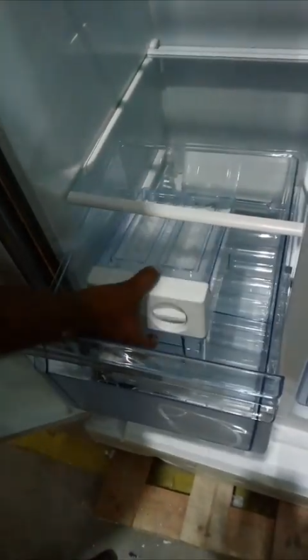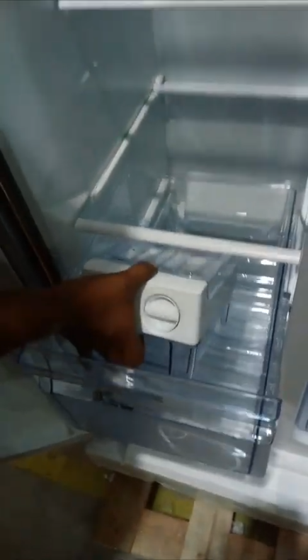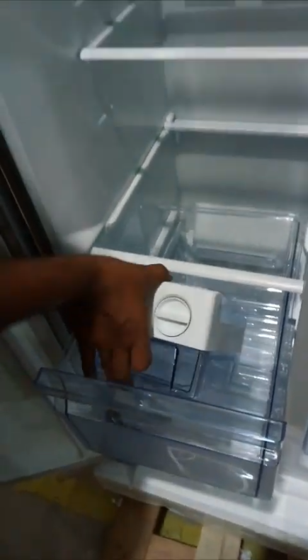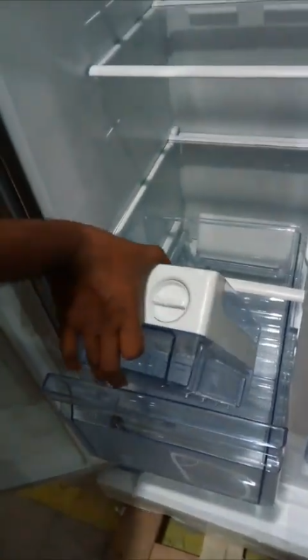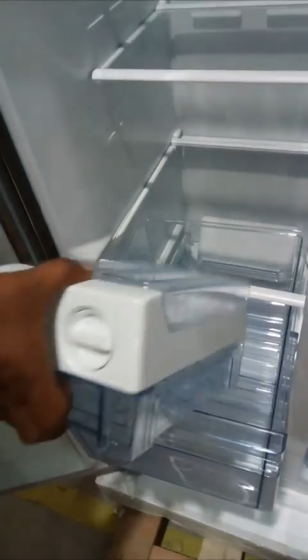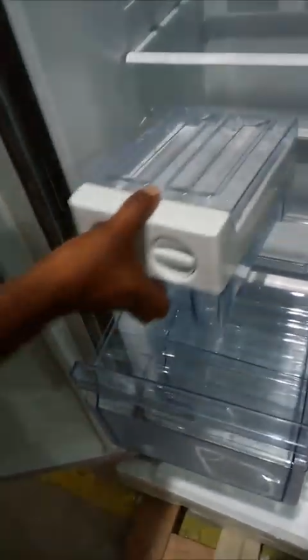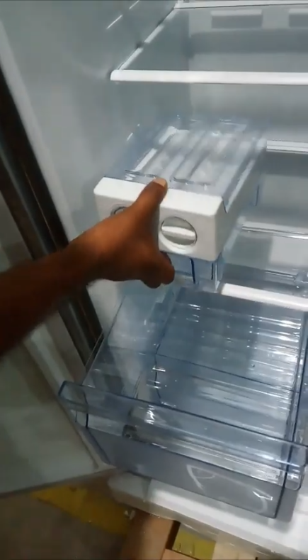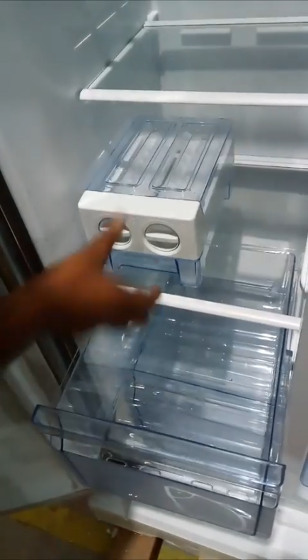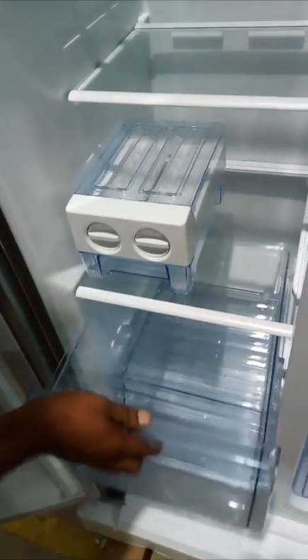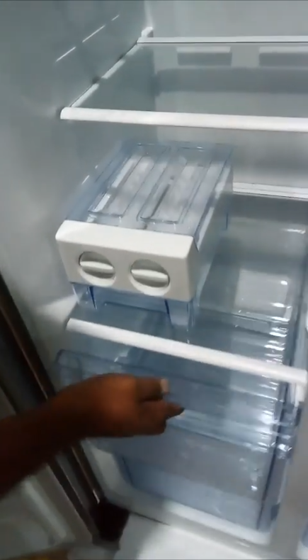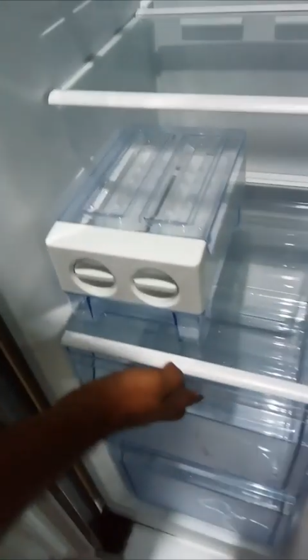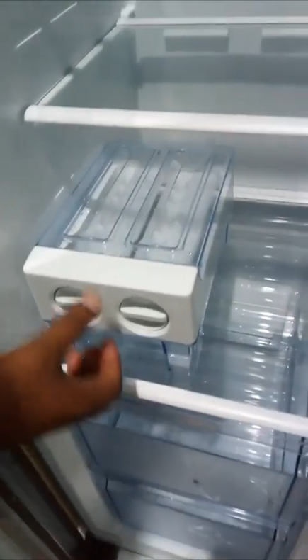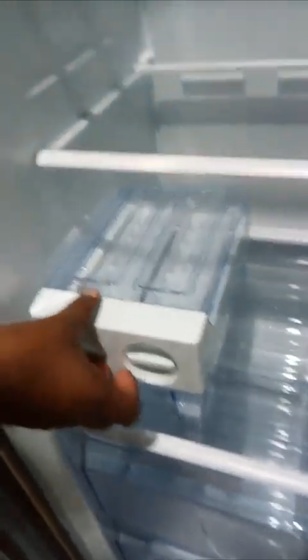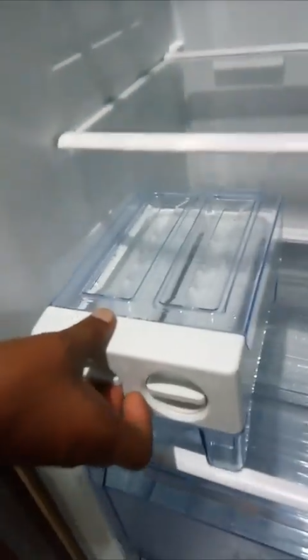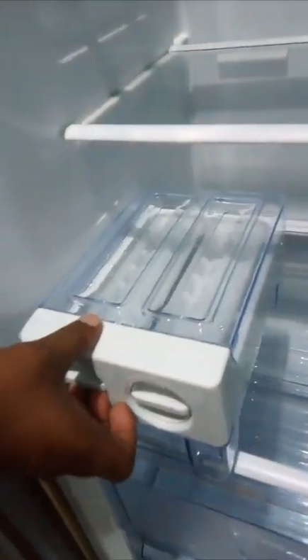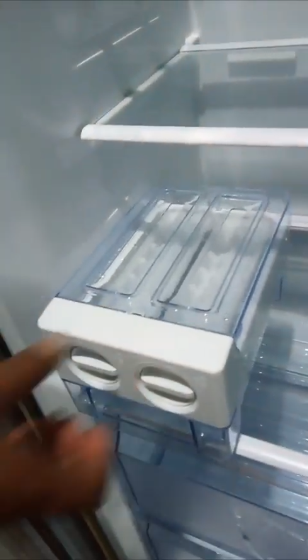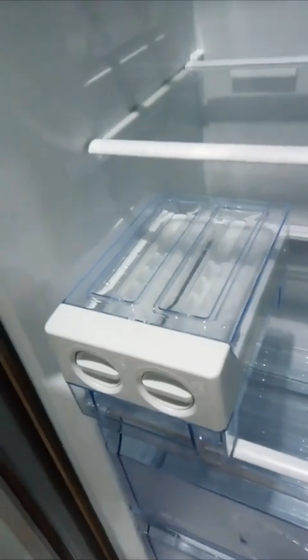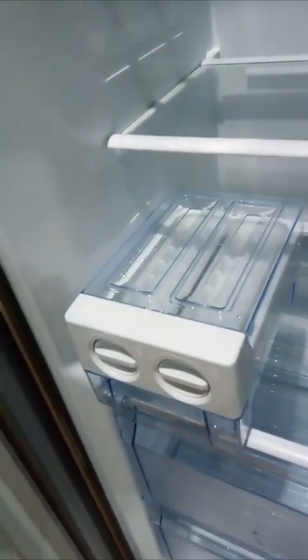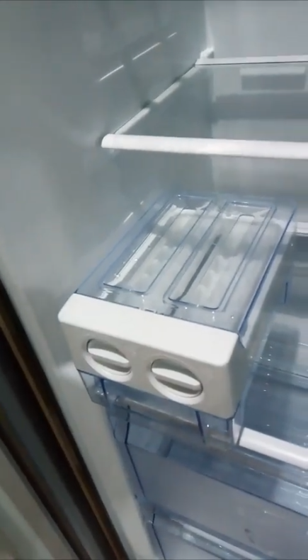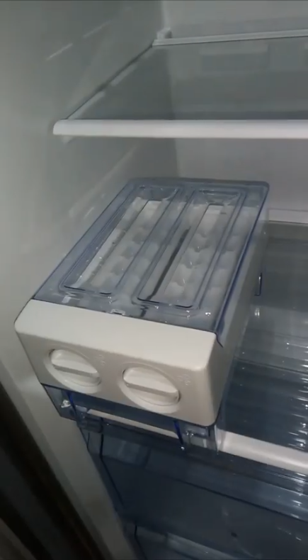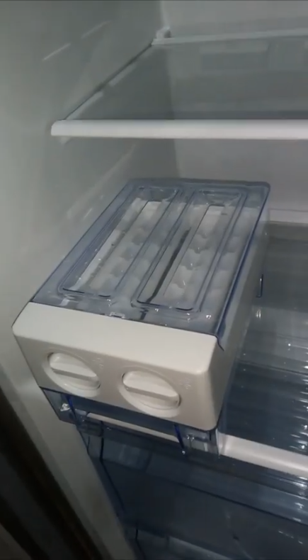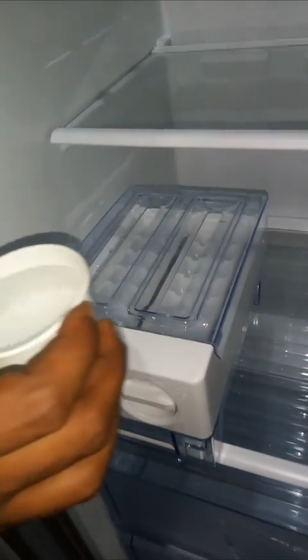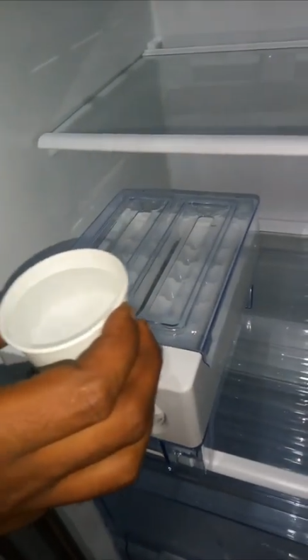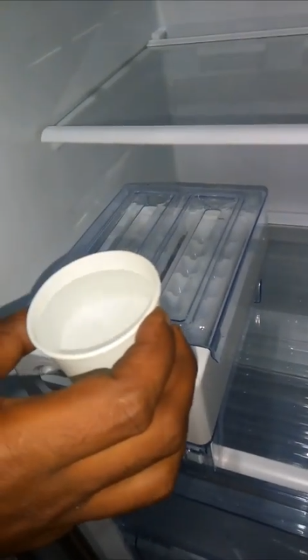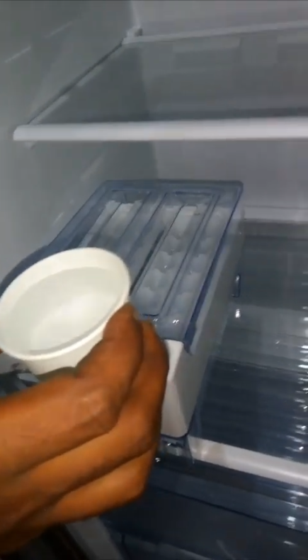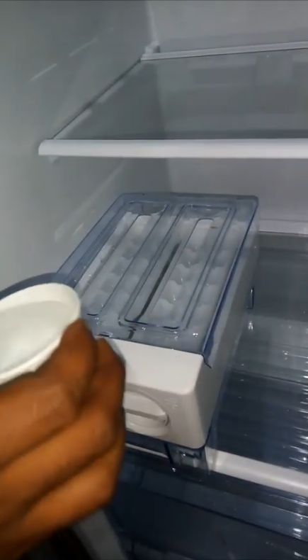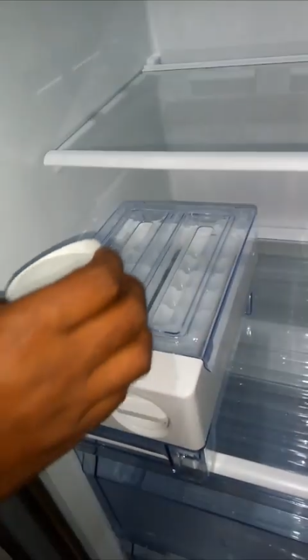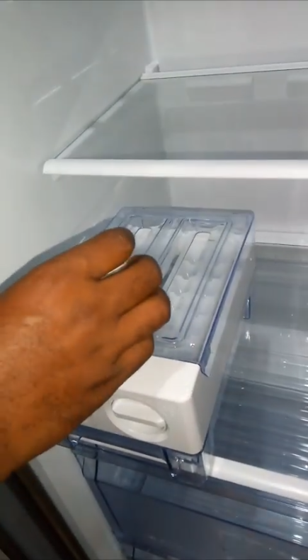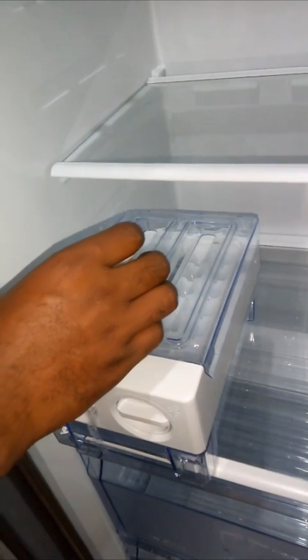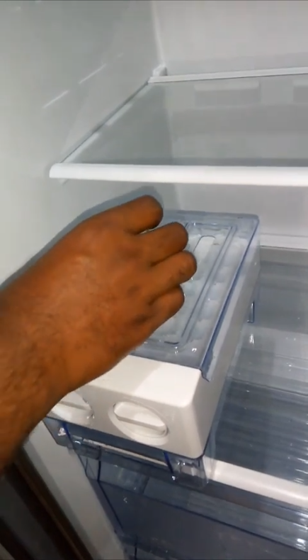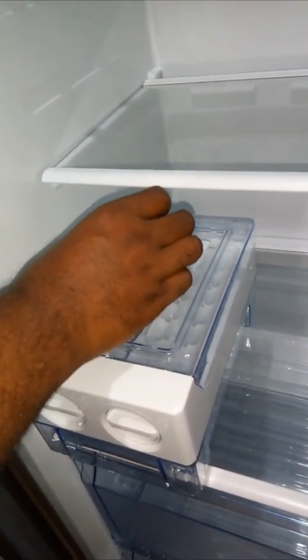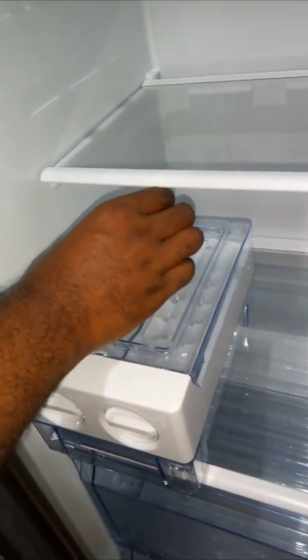Take out the ice tray maker — the ice maker assembly. Pour approximately 80 ml of water in each tray. Do not overfill.